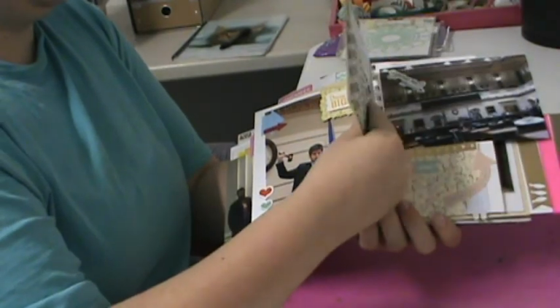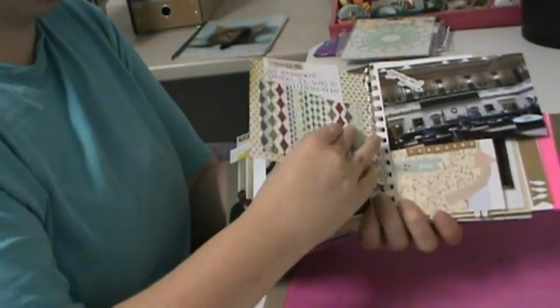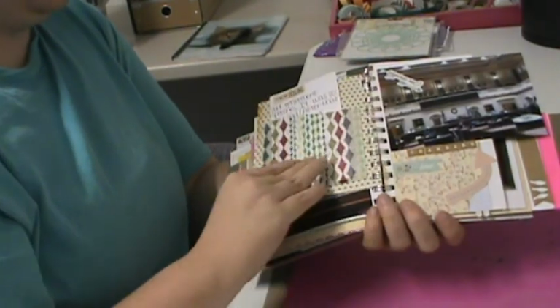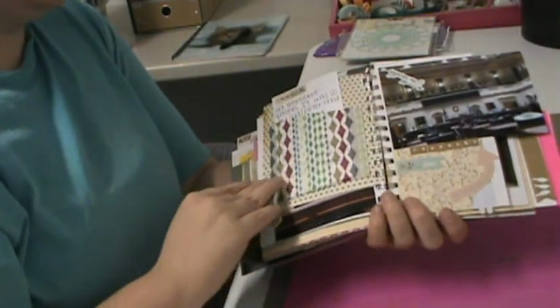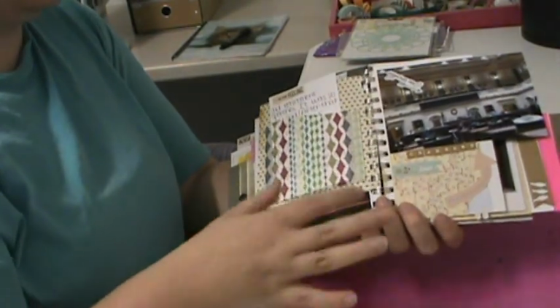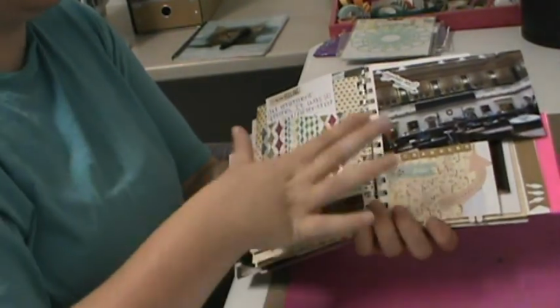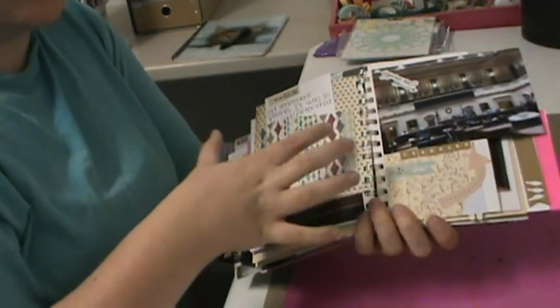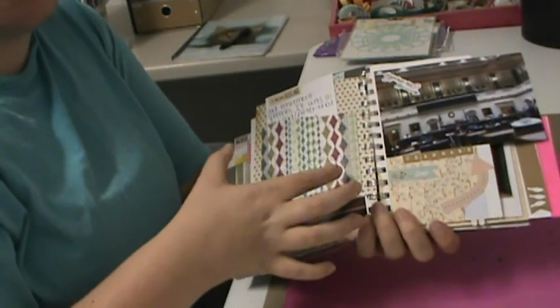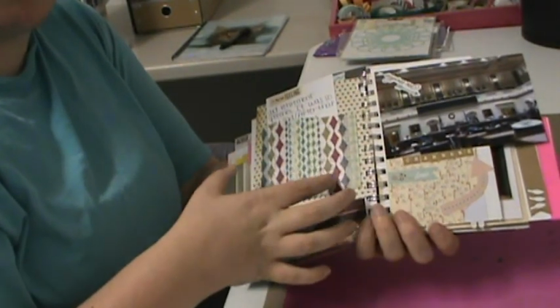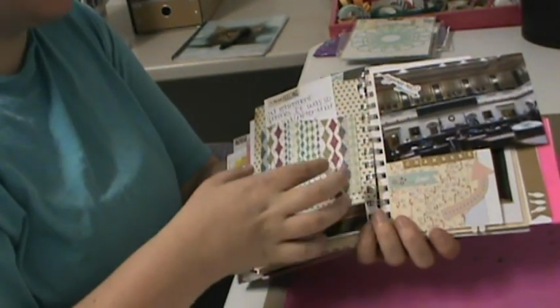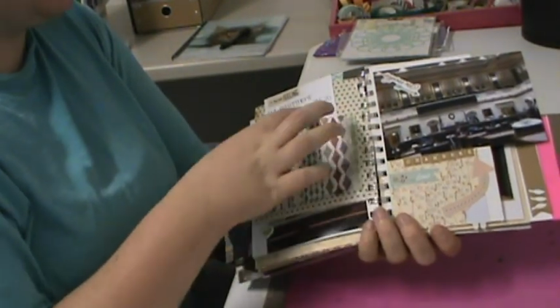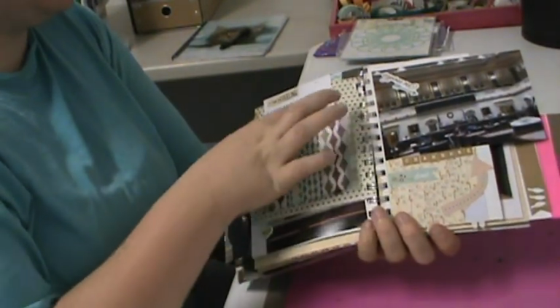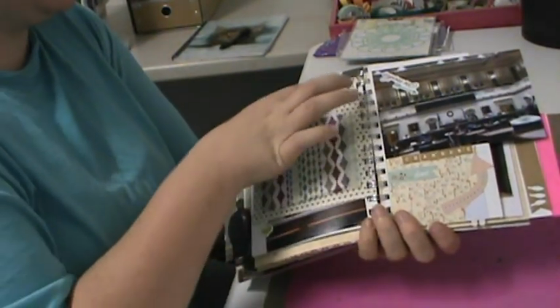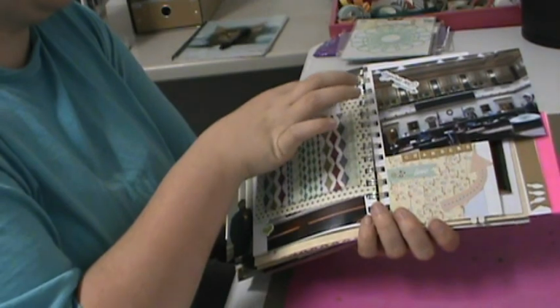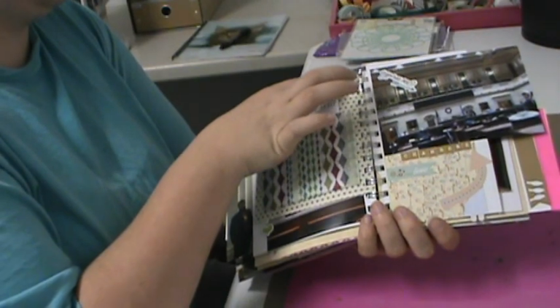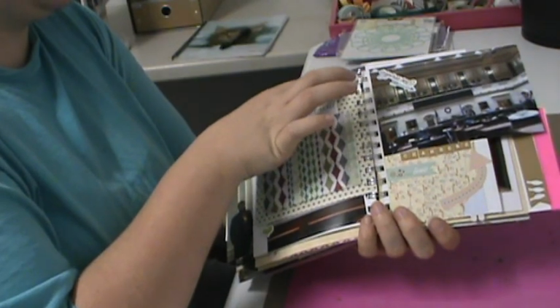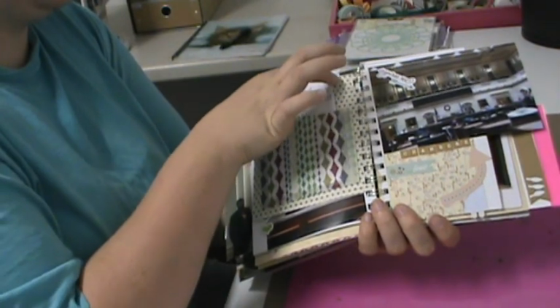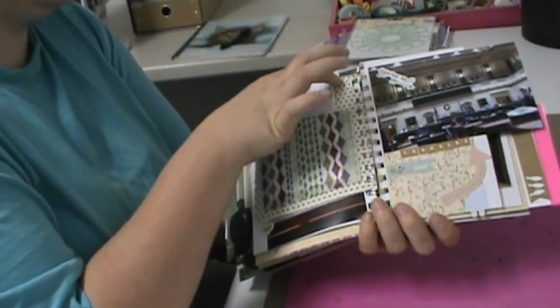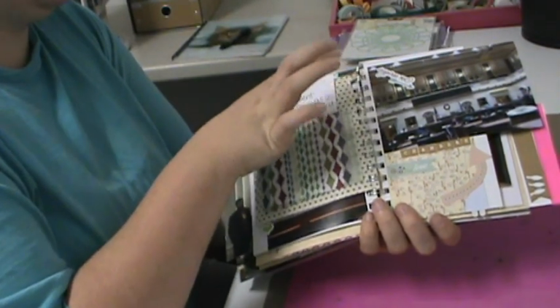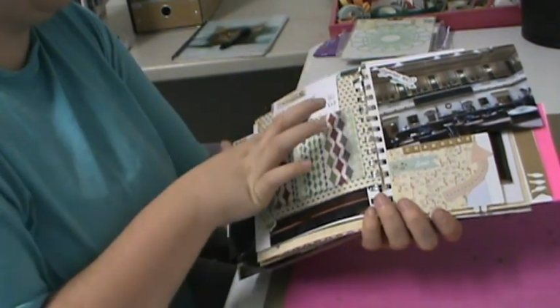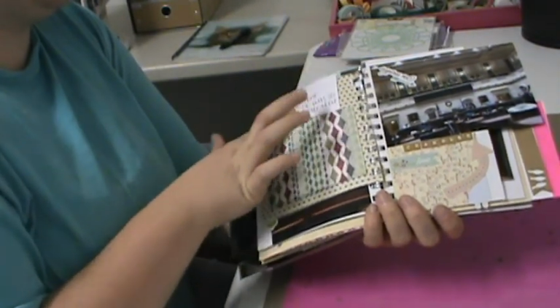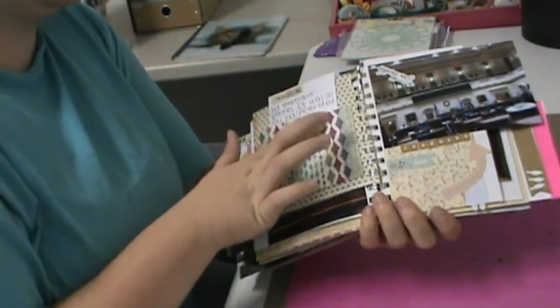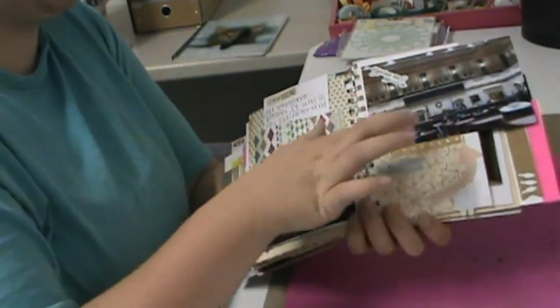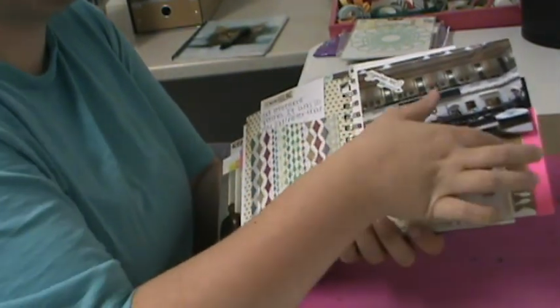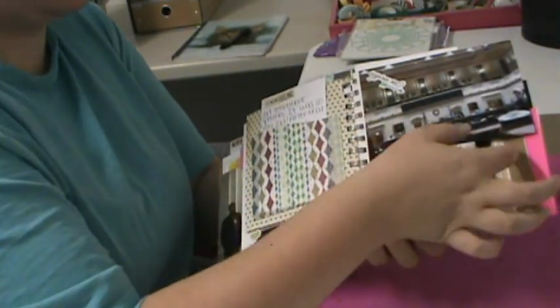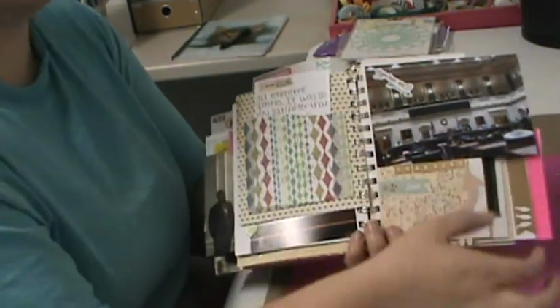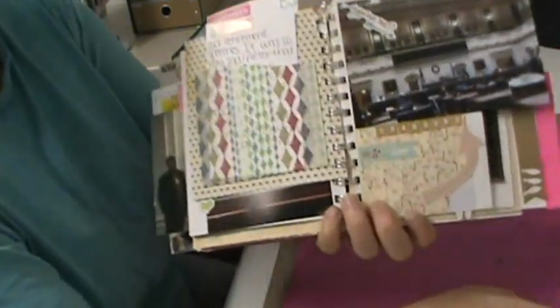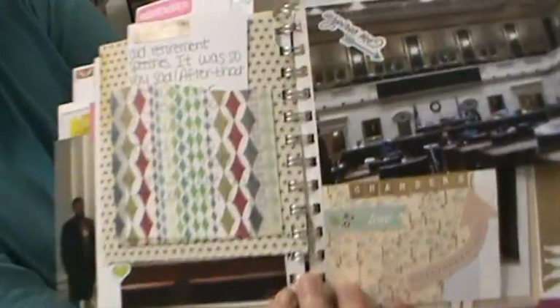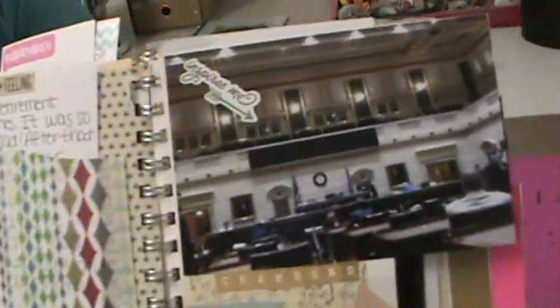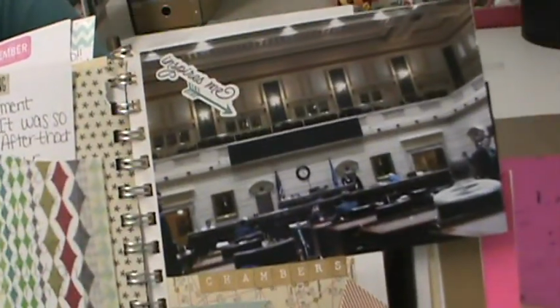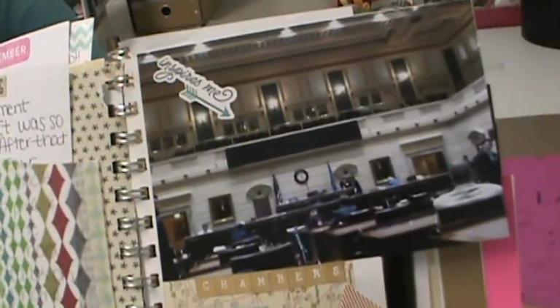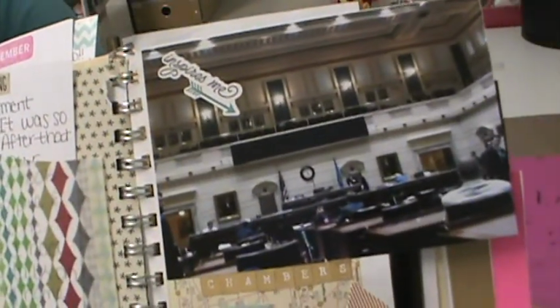I love how collage-y the pages turned out. This is the rest of the journaling for Day 5. This is the actual Oklahoma Chamber — the Senate chambers.